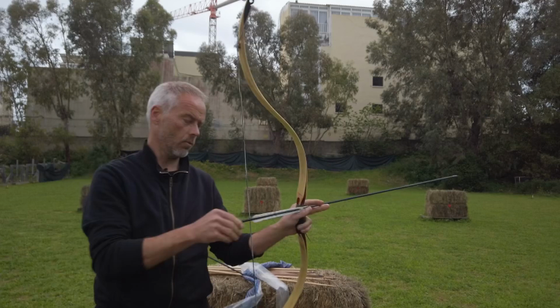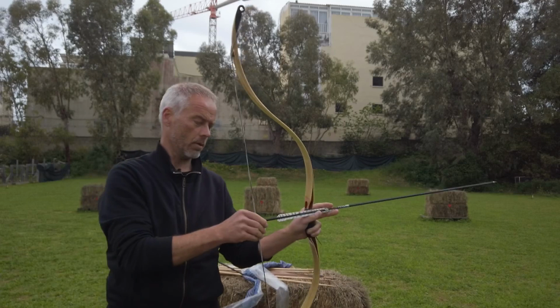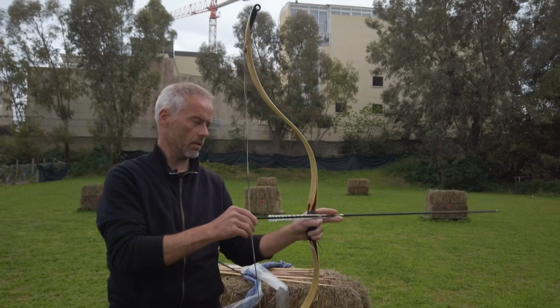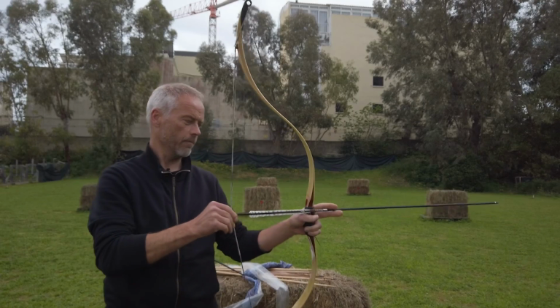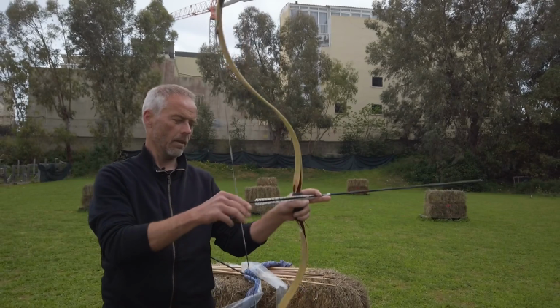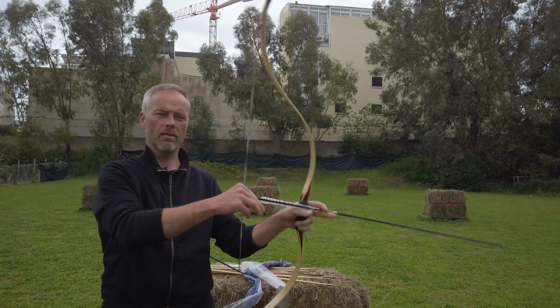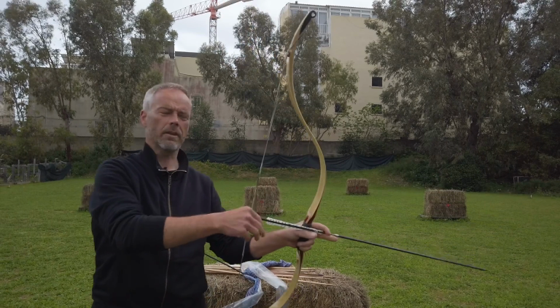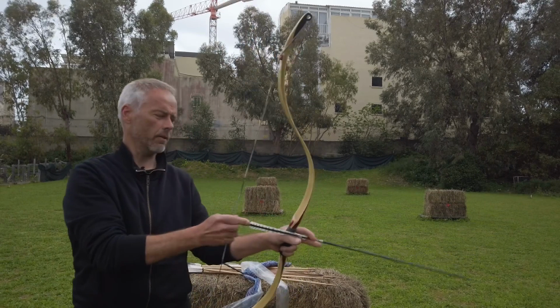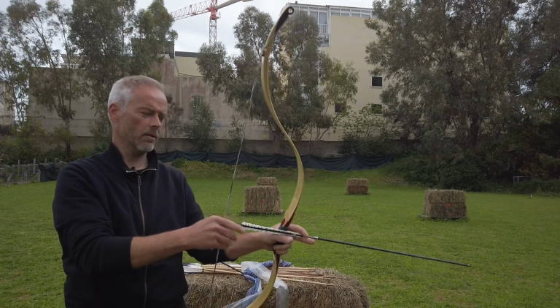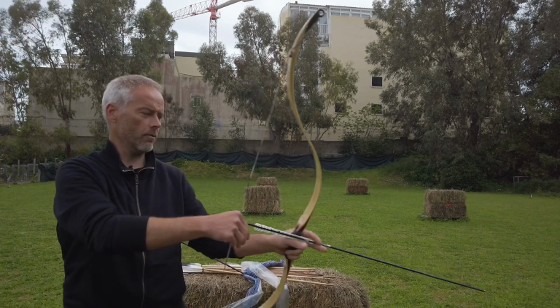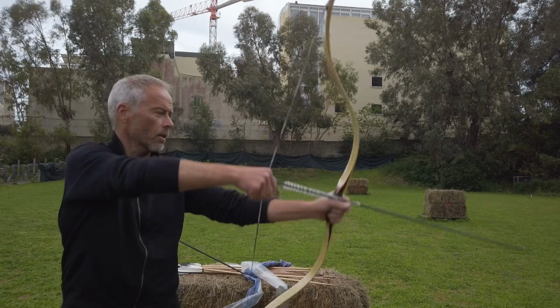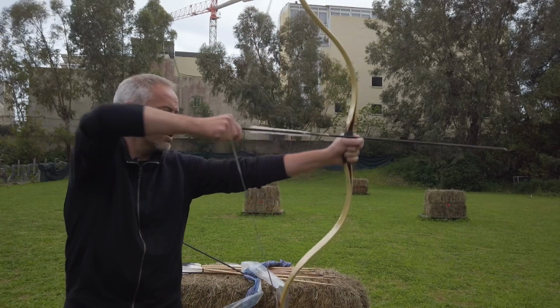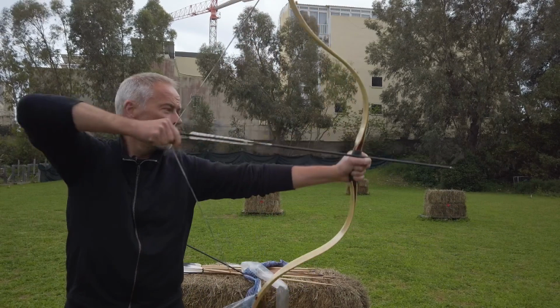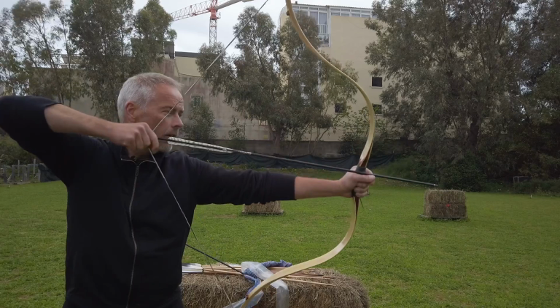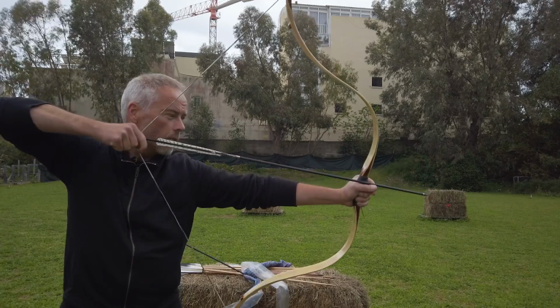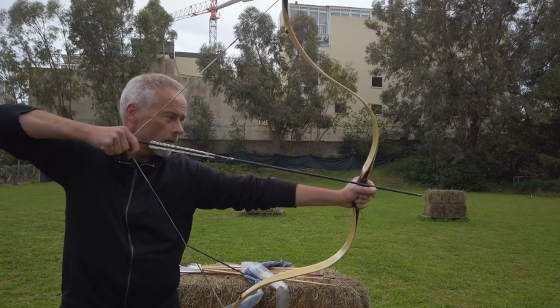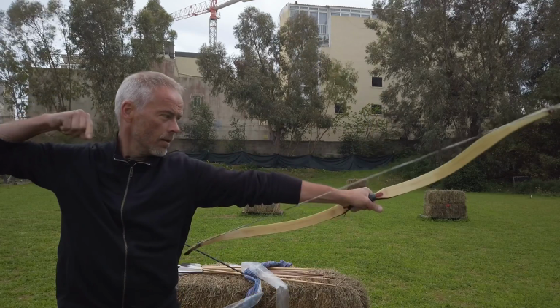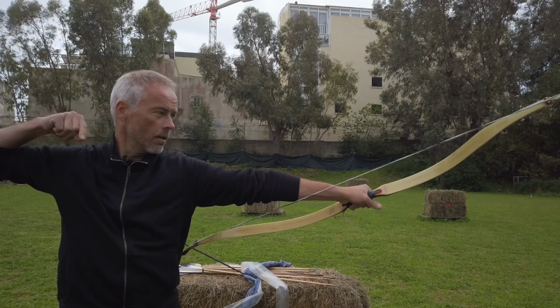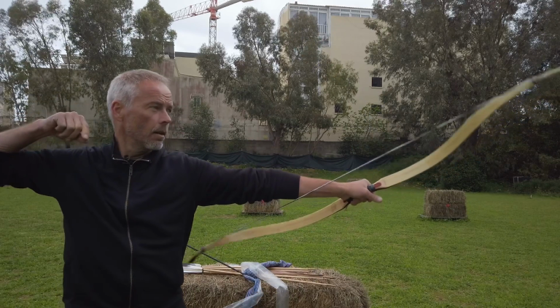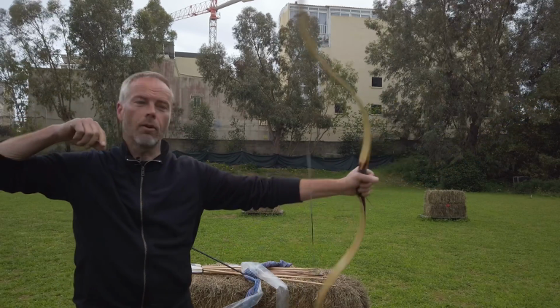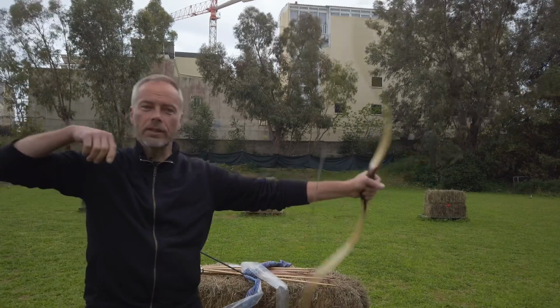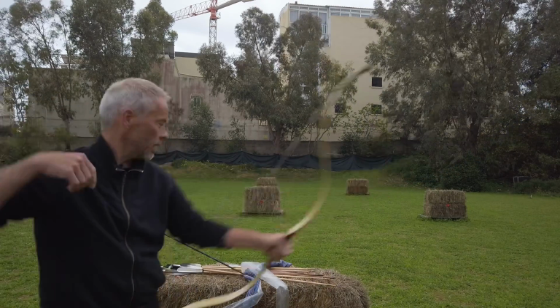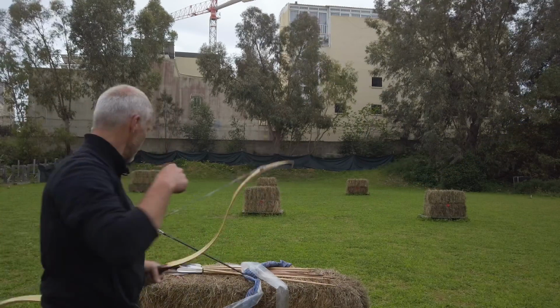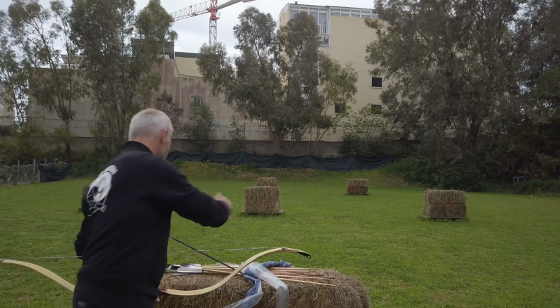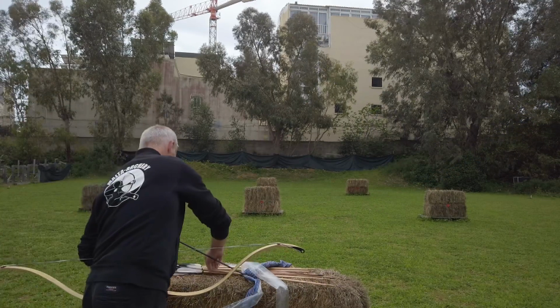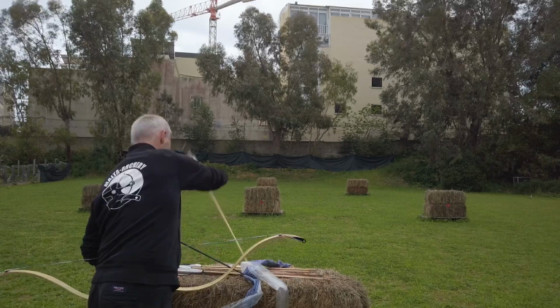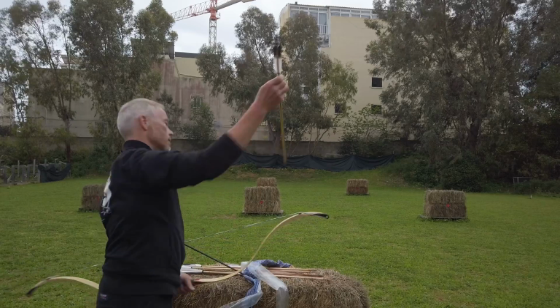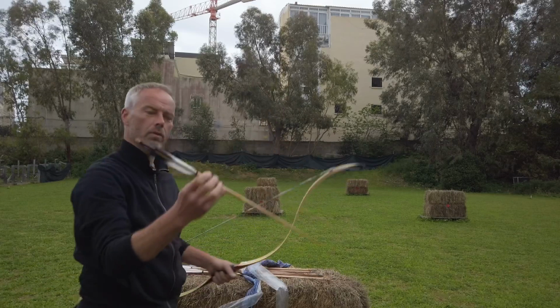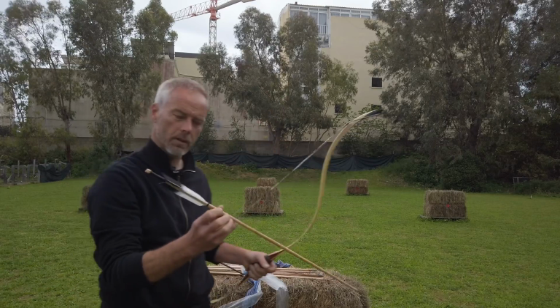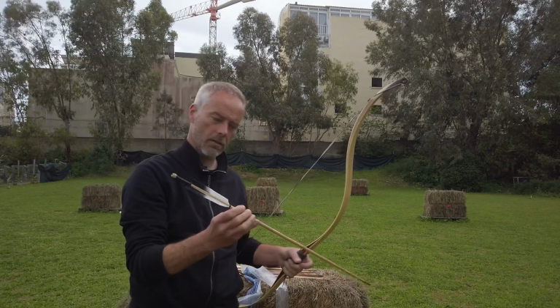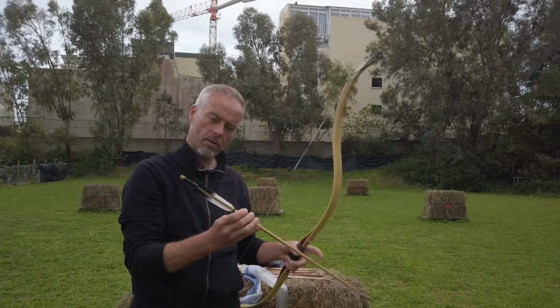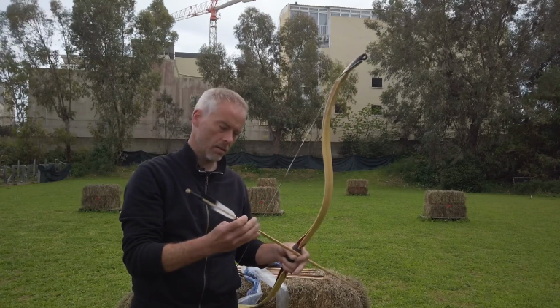Let's shoot one more time. I think these arrows don't even have 500 grain, so there is of course no recommended arrow weight here. Let's shoot a little heavier arrow — this is a bit shorter one, 33 inches I guess.